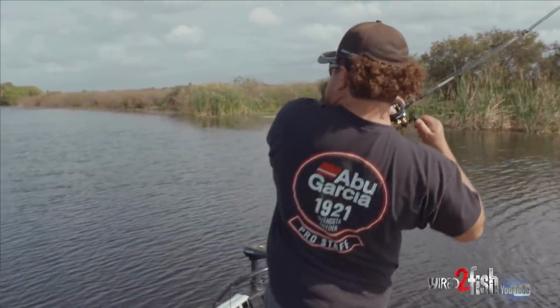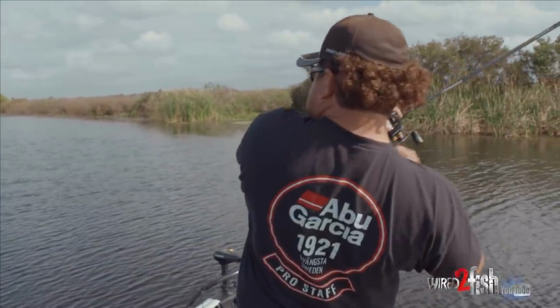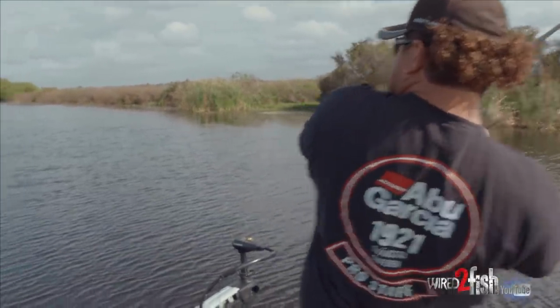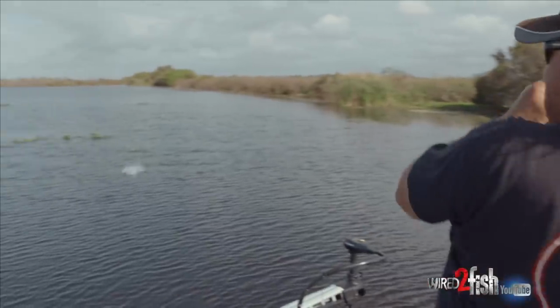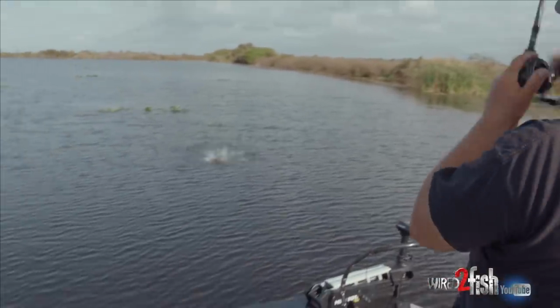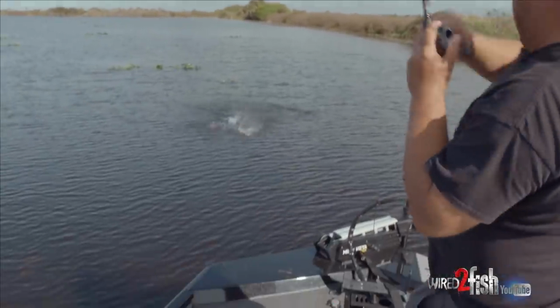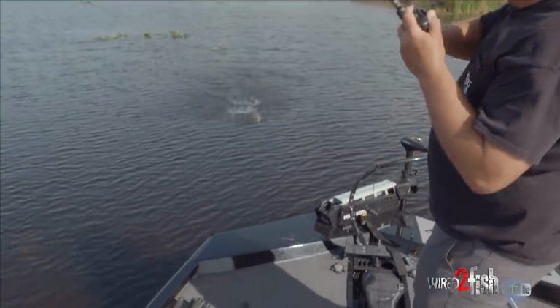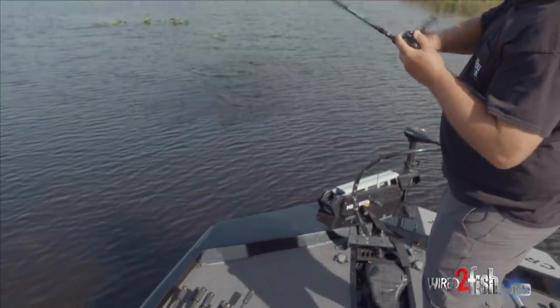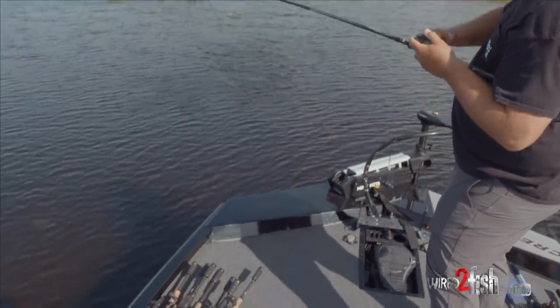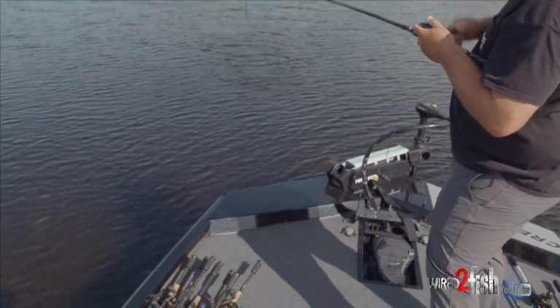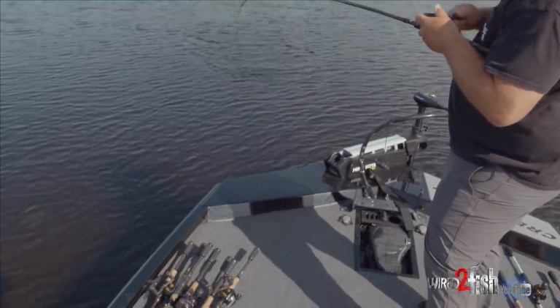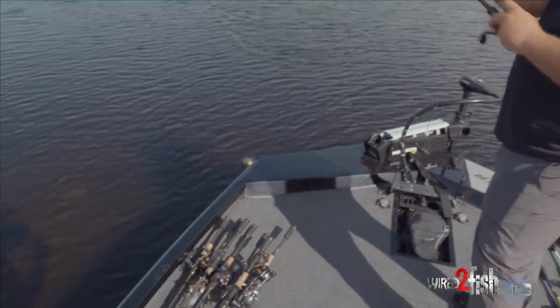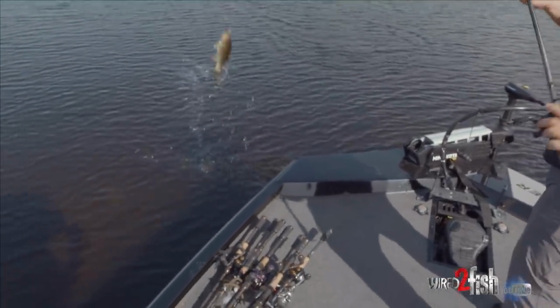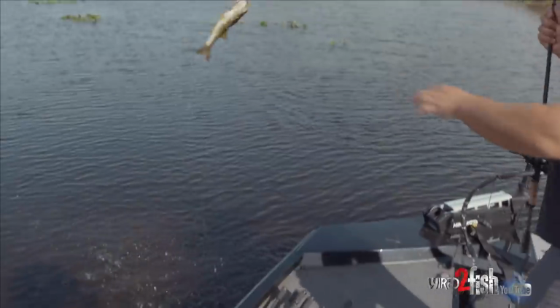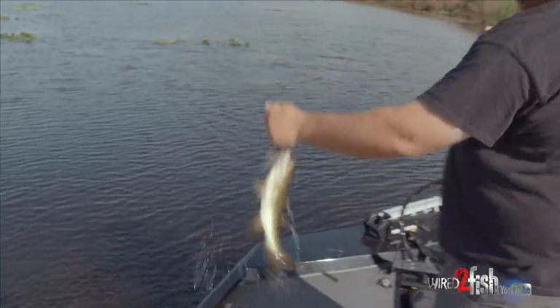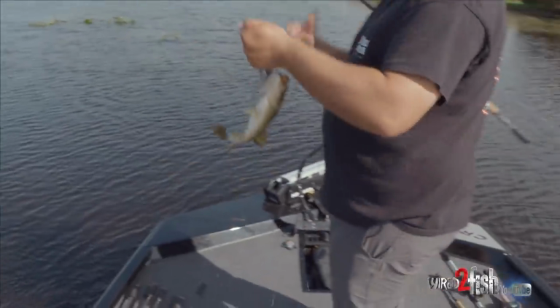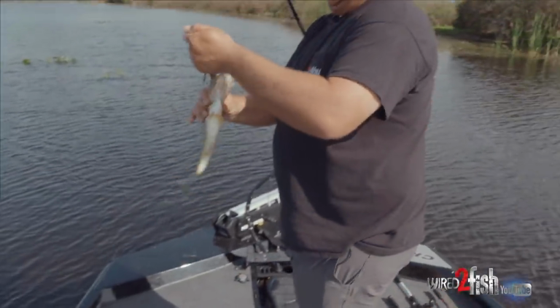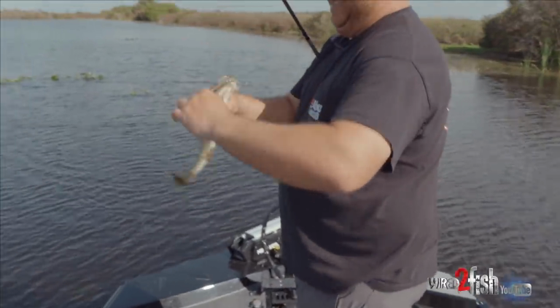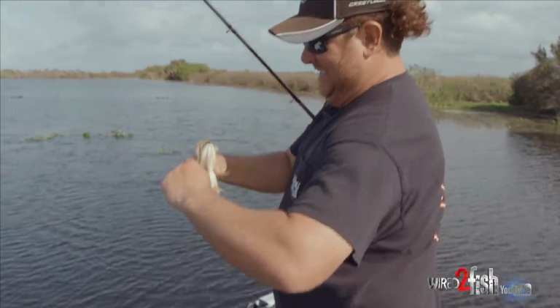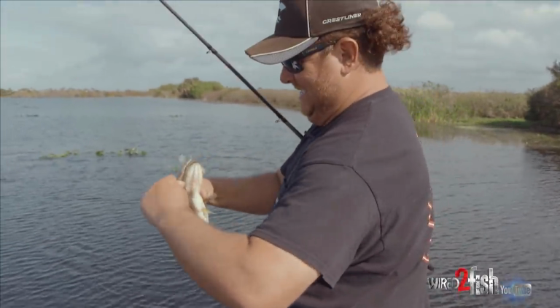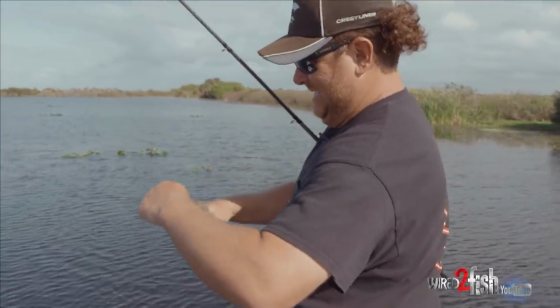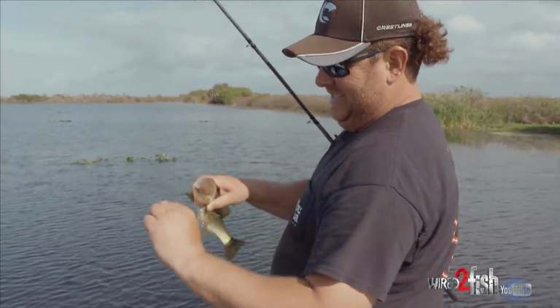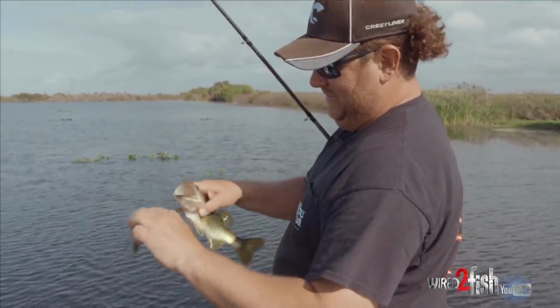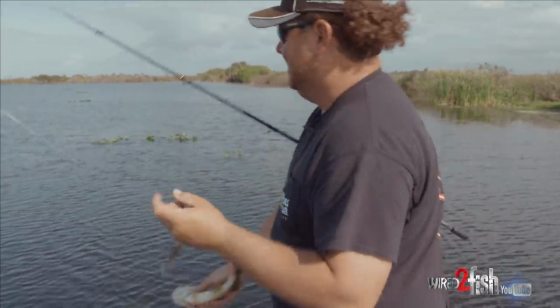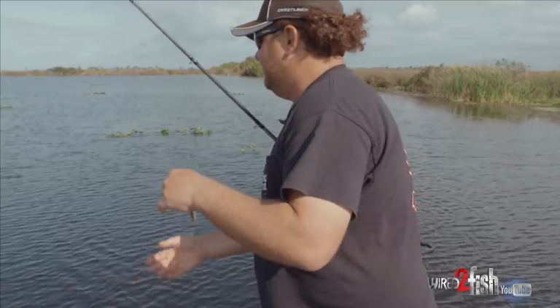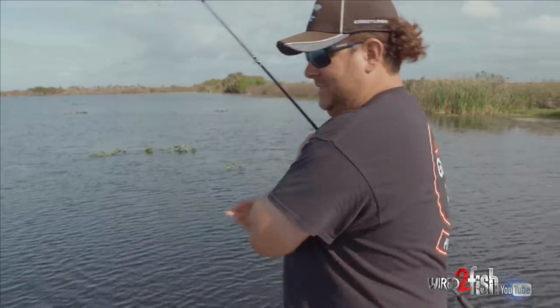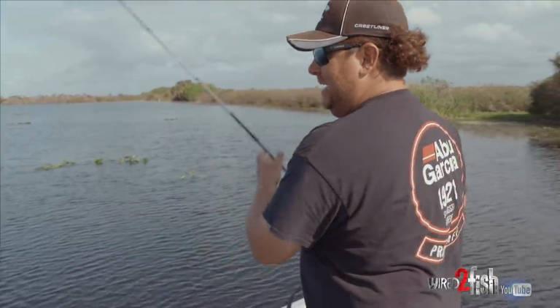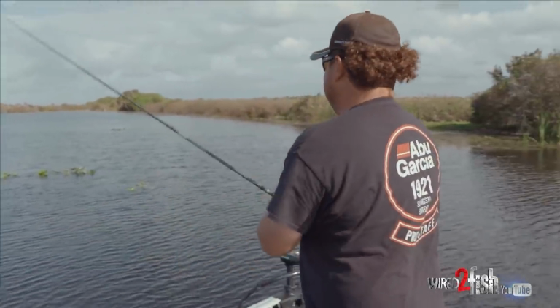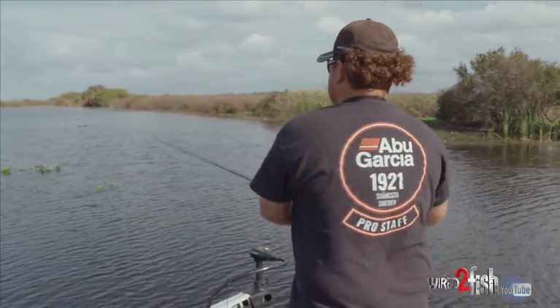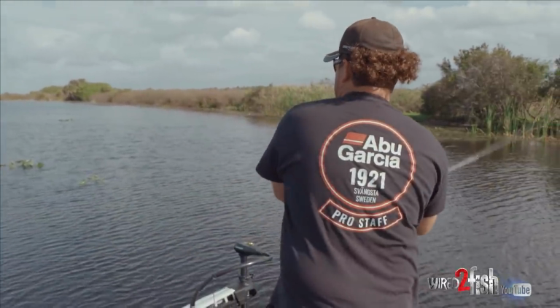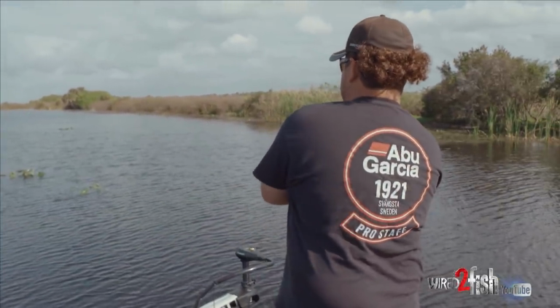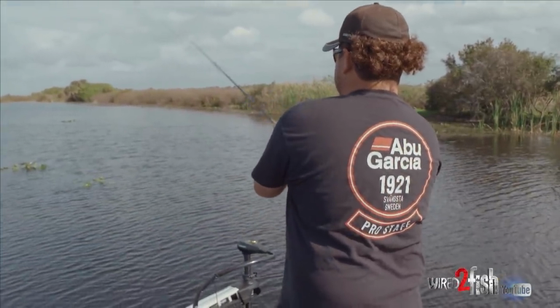There we go — little guy. It's better than not catching anything. There's one. Let's see if we can't get a big one in here.